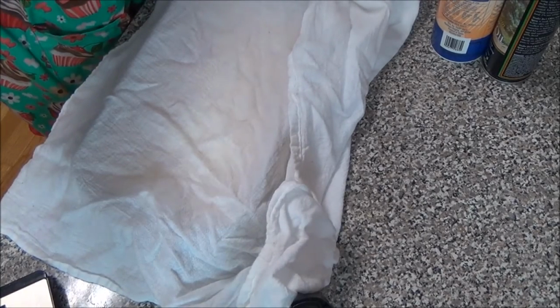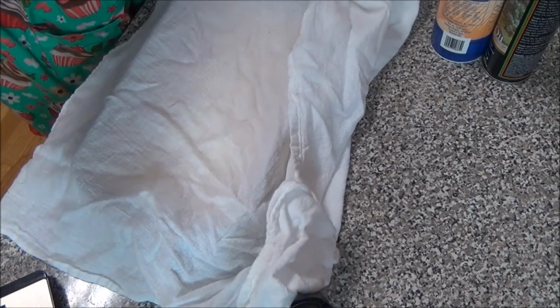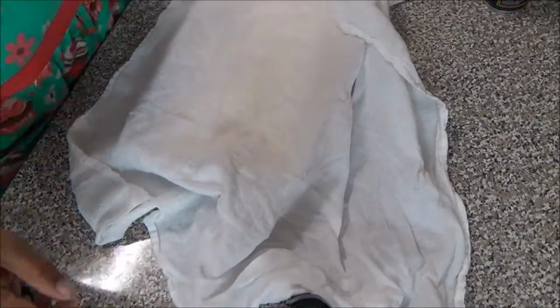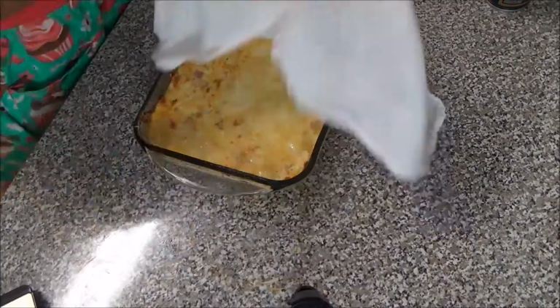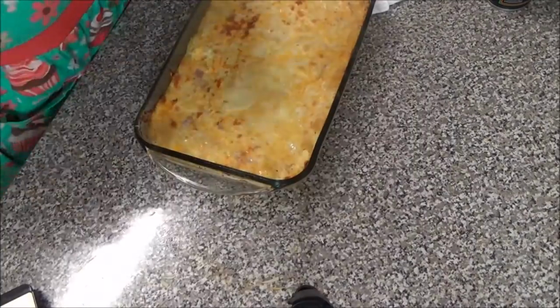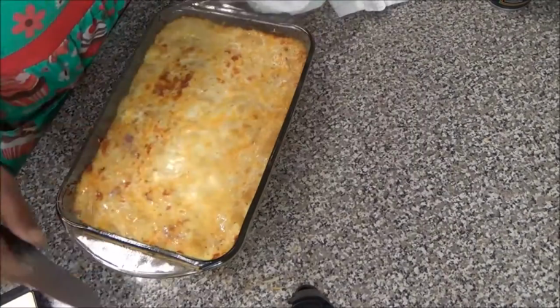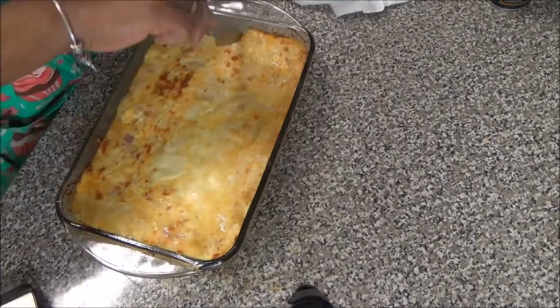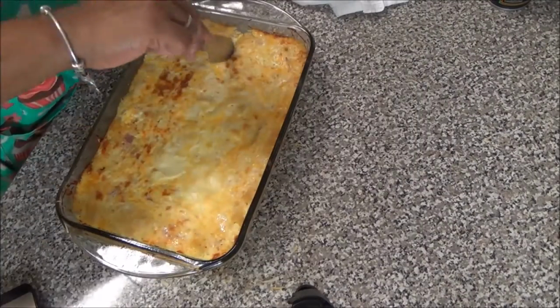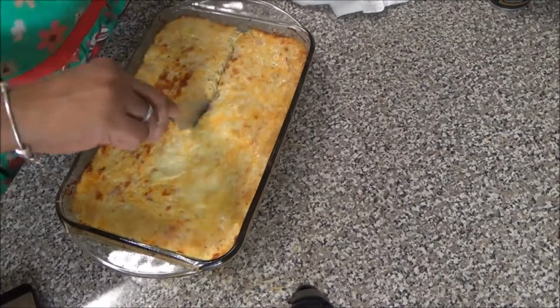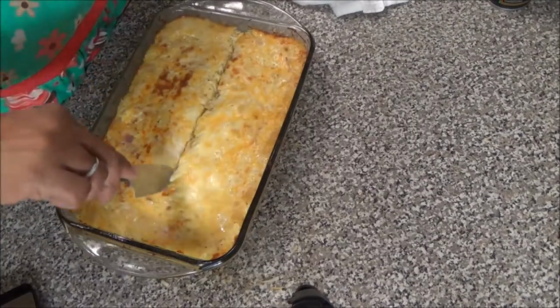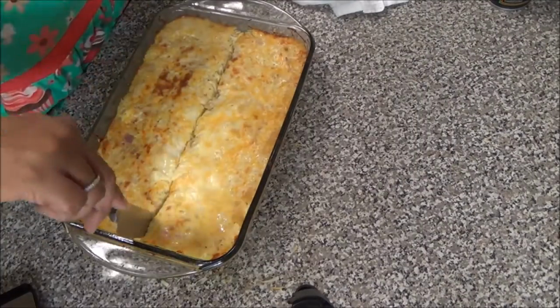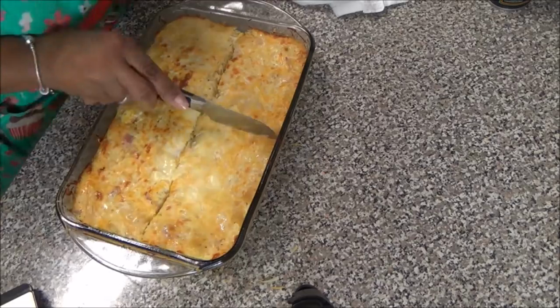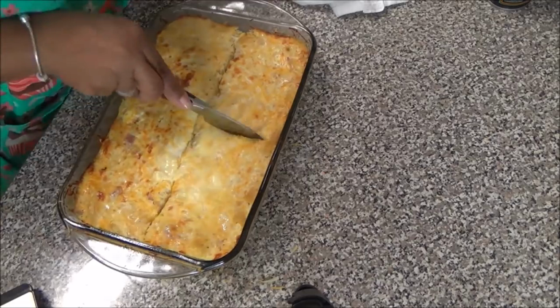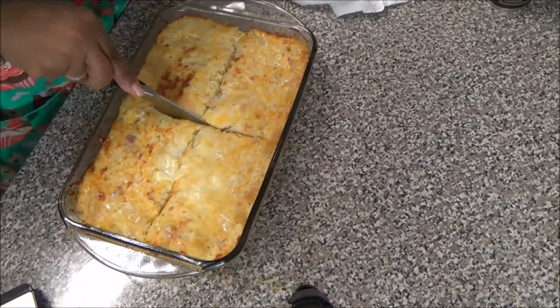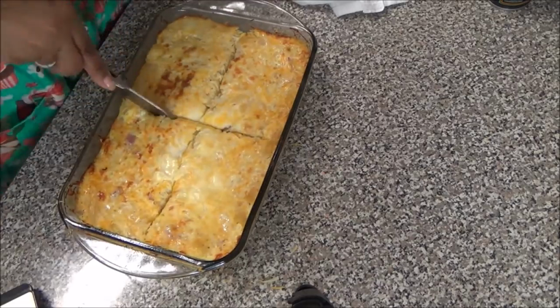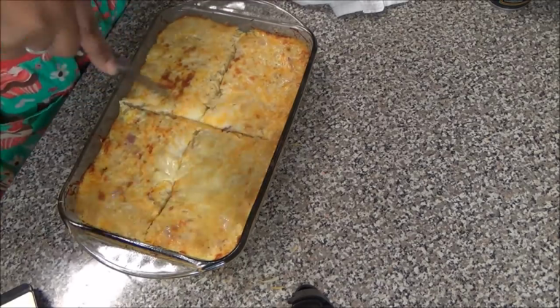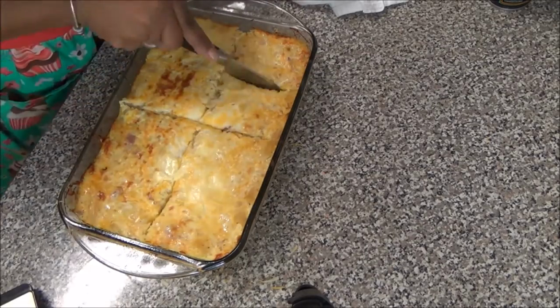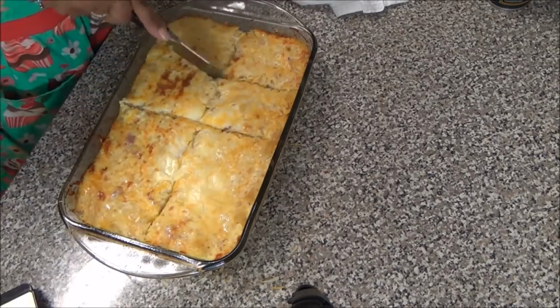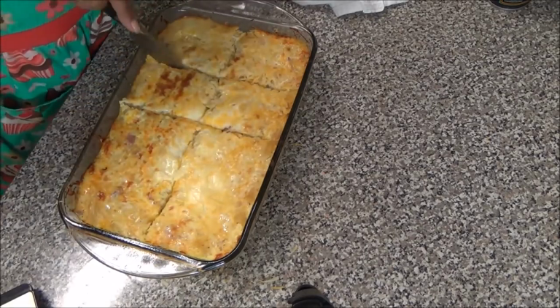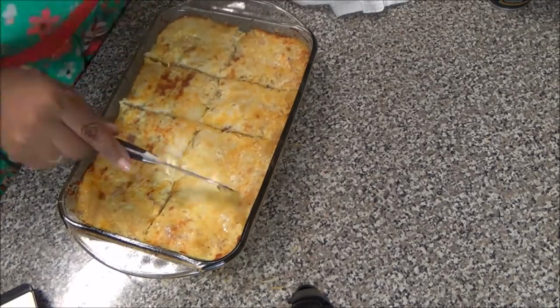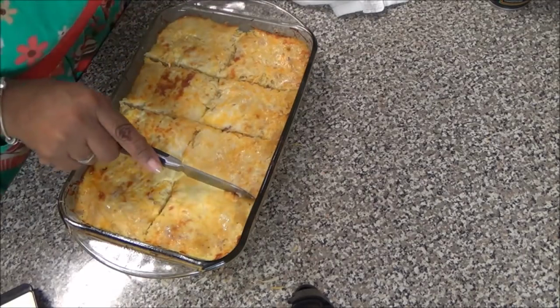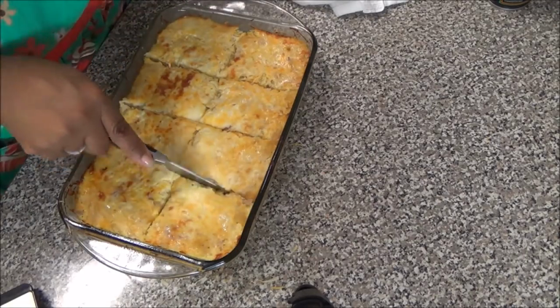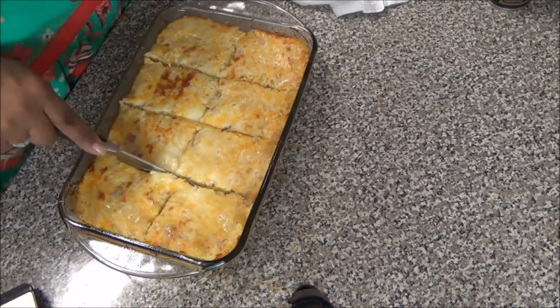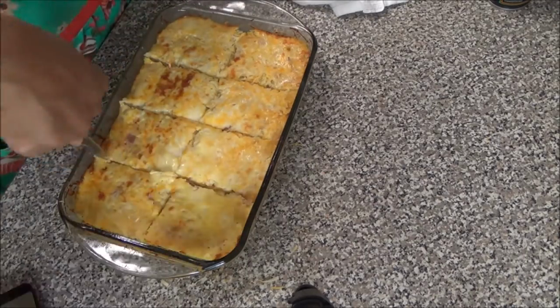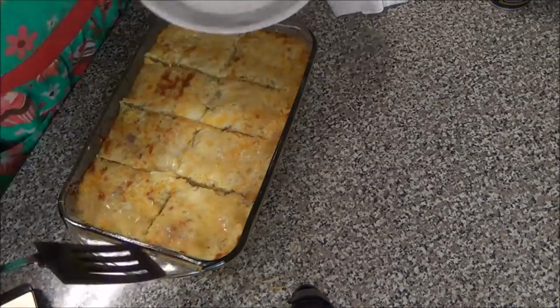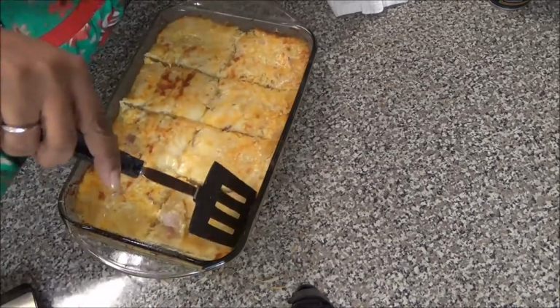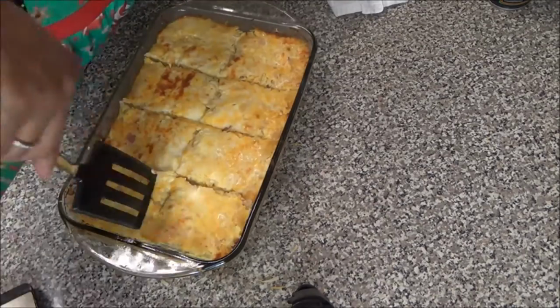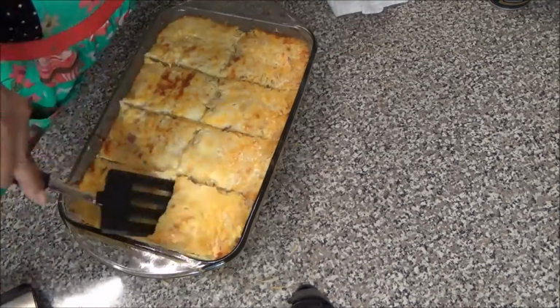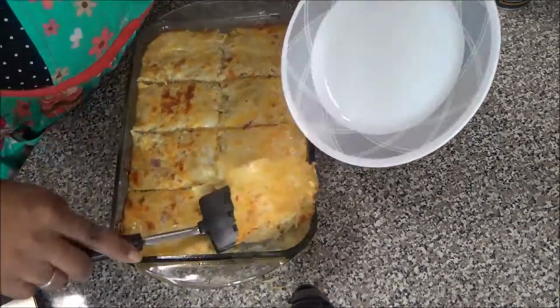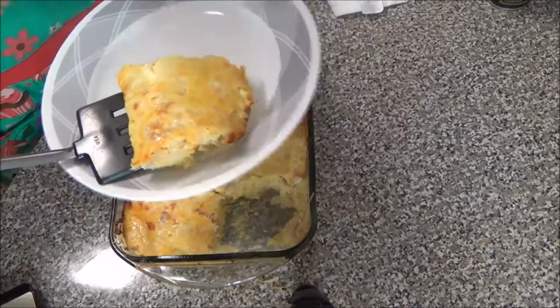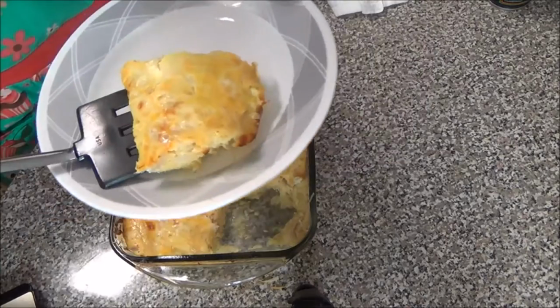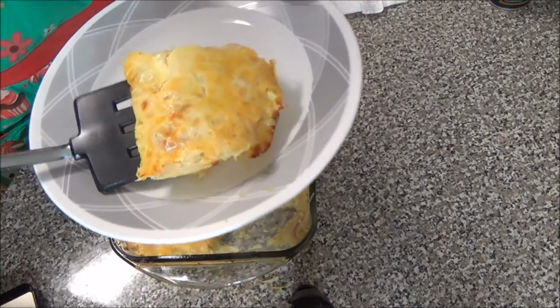I let it set for about 10 minutes so that it can be firm enough to cut without breaking up. This is what it looks like — it looks like real macaroni and cheese.